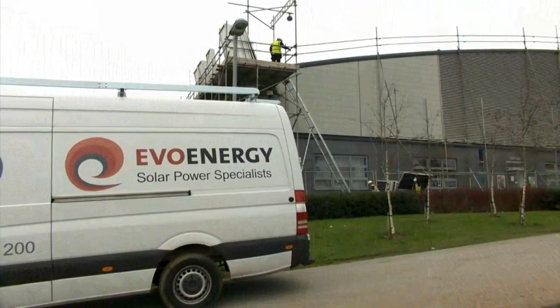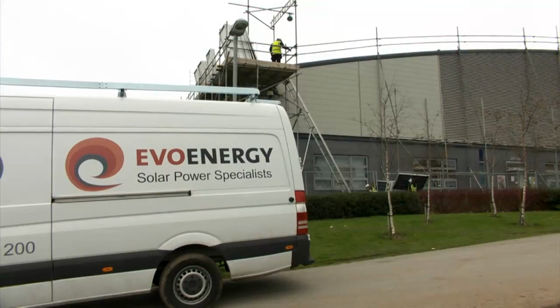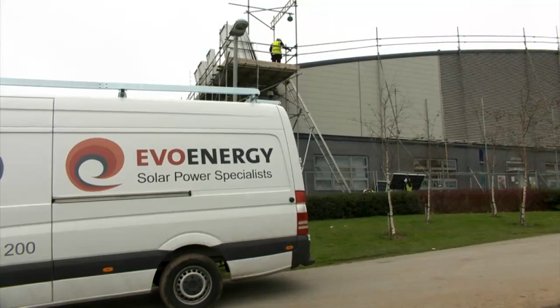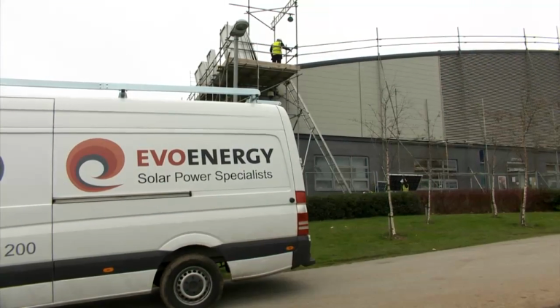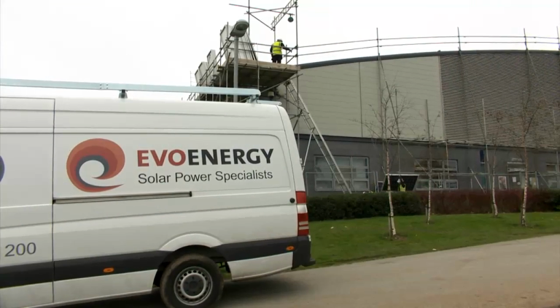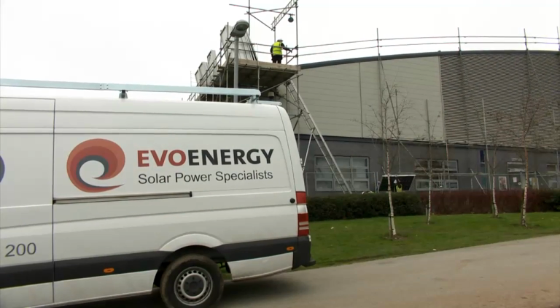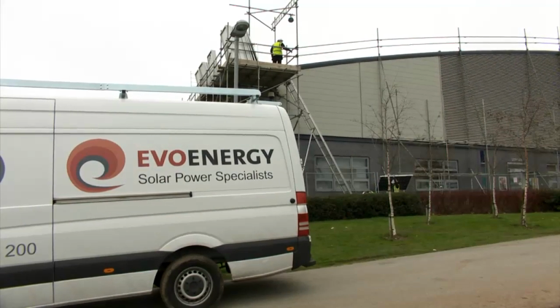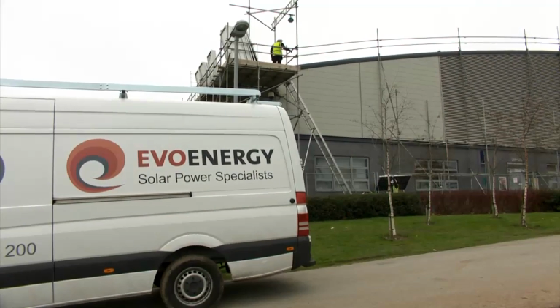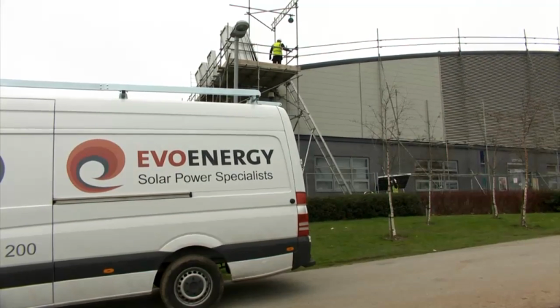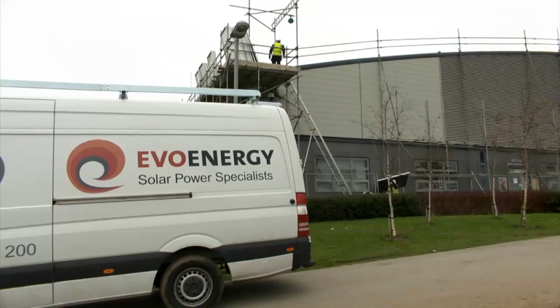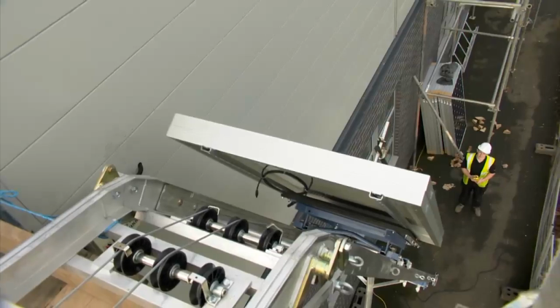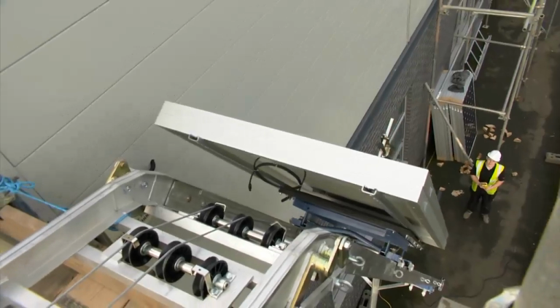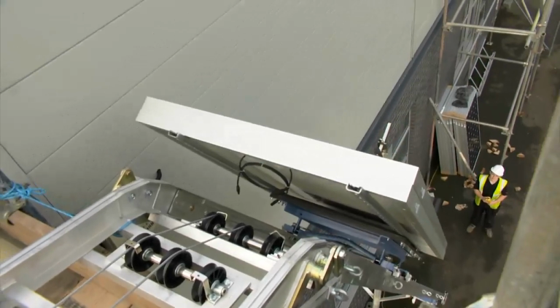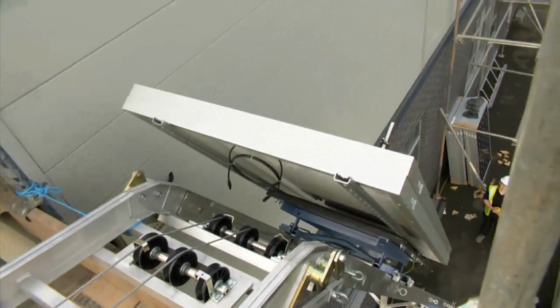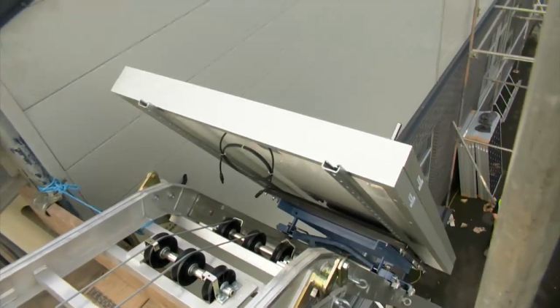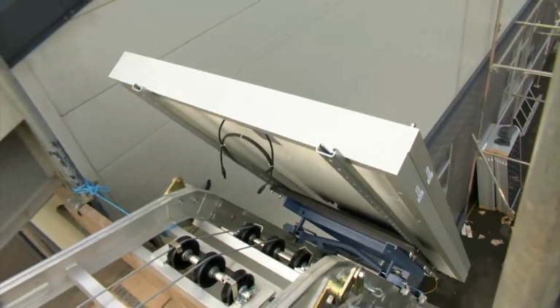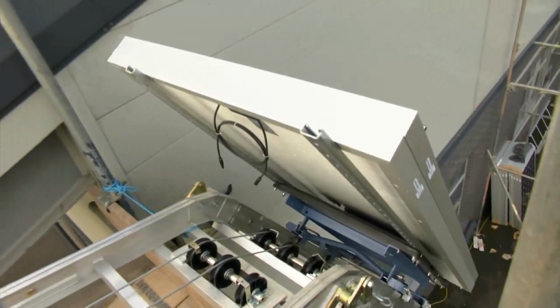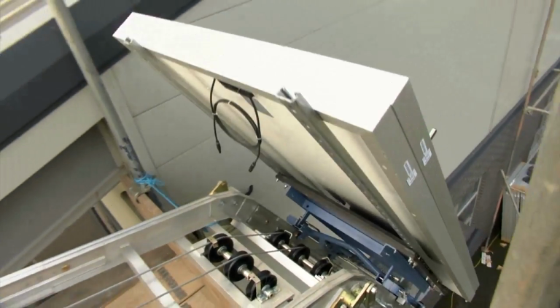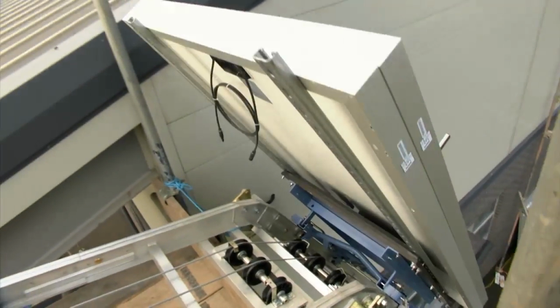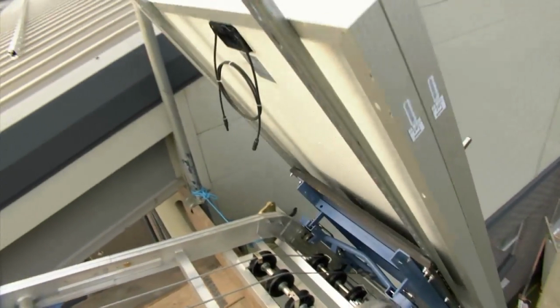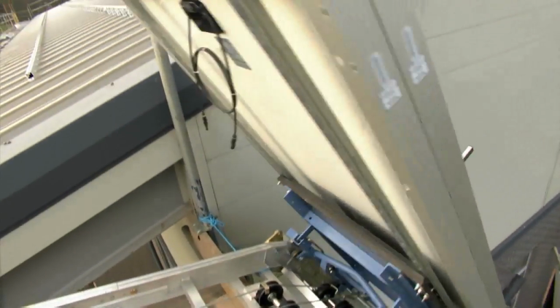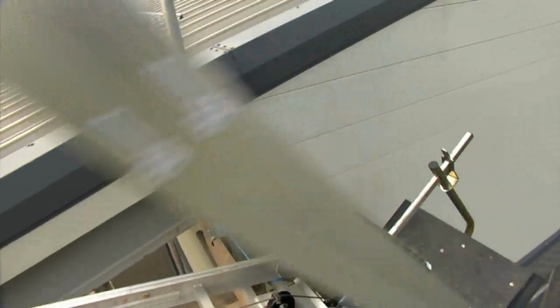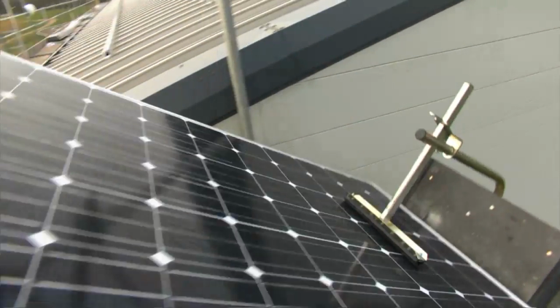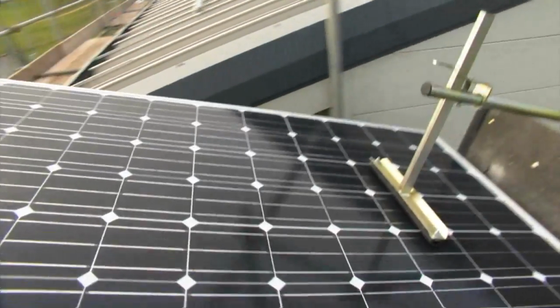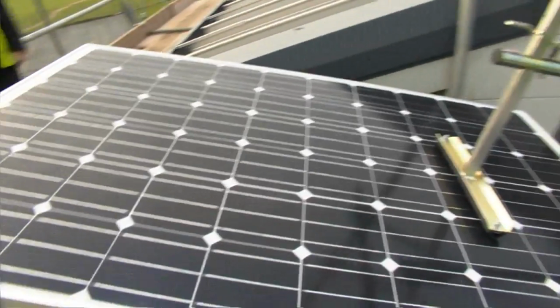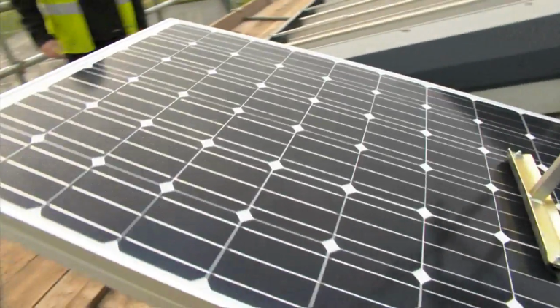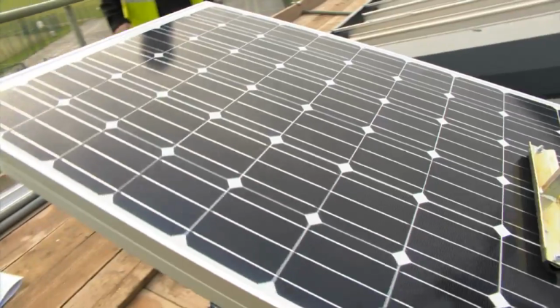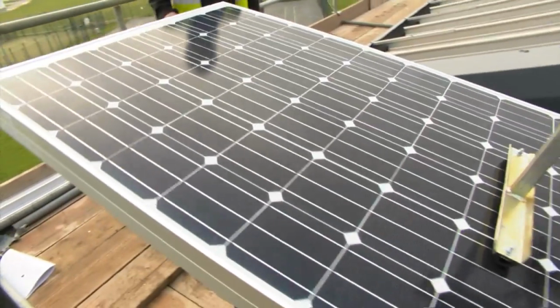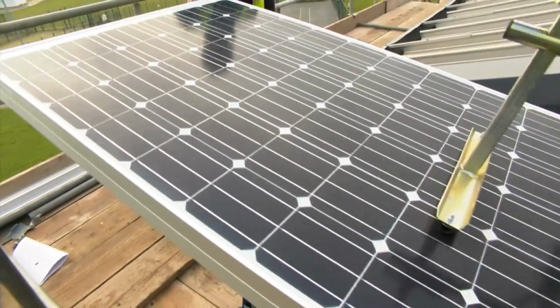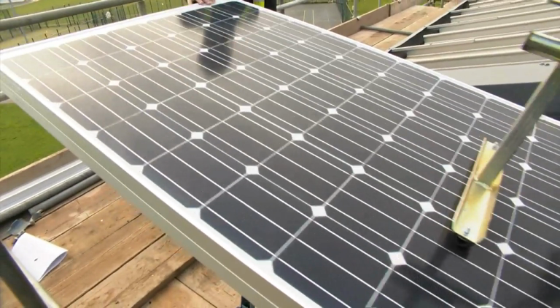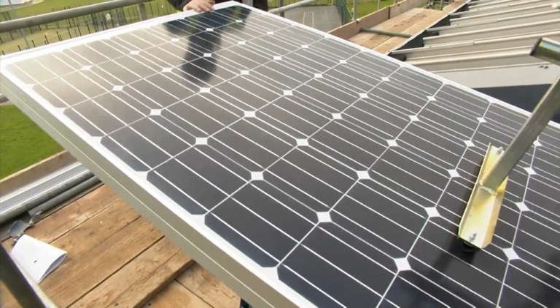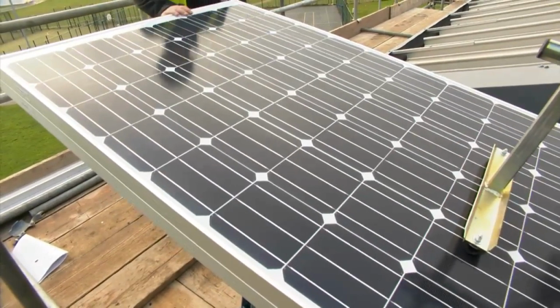EvoEnergy's expert team had to cope with high winds and had to regularly break off work to allow exams to go ahead in the building below. They worked through the weekend to get the job finished.